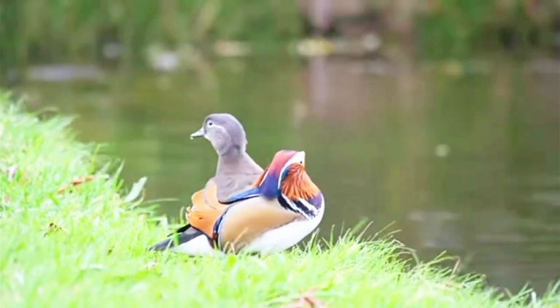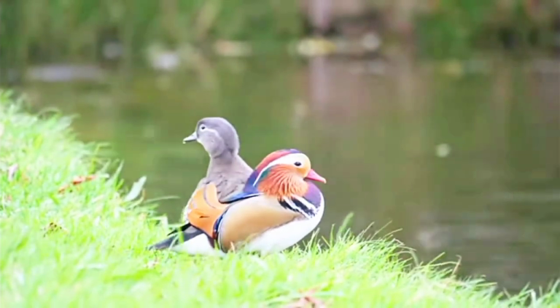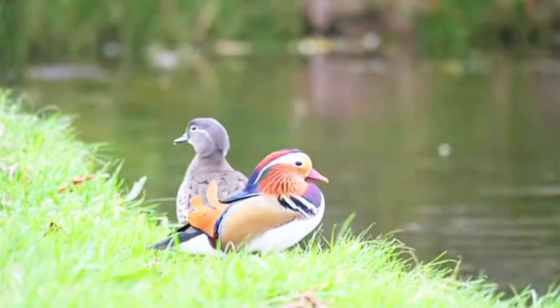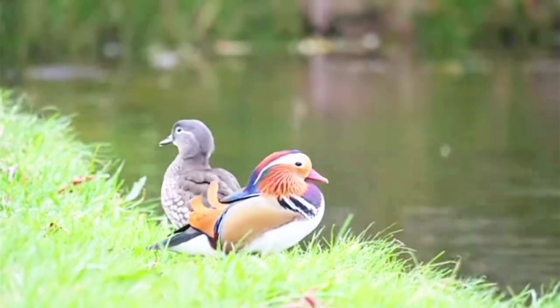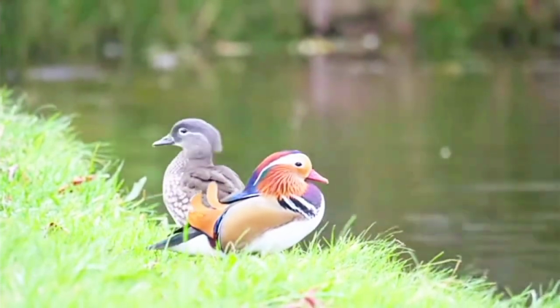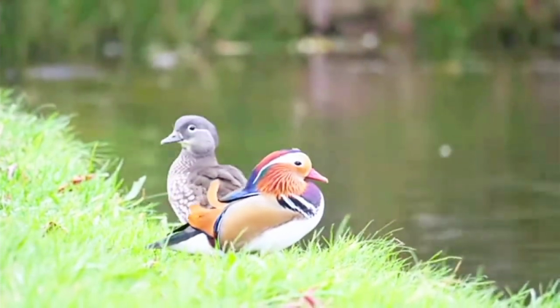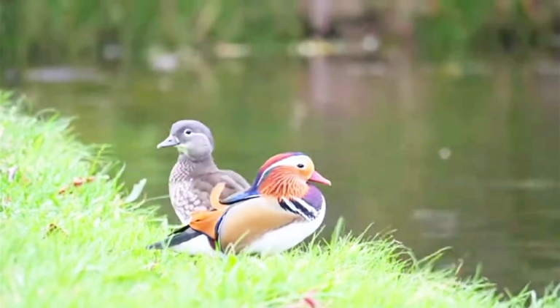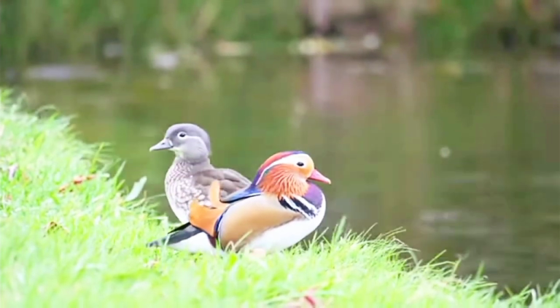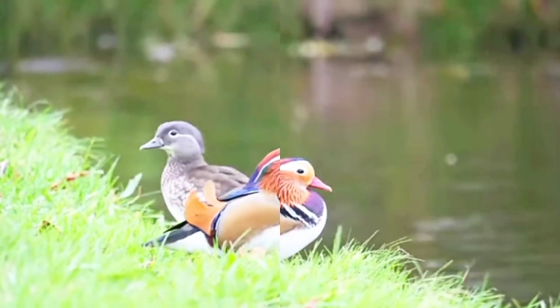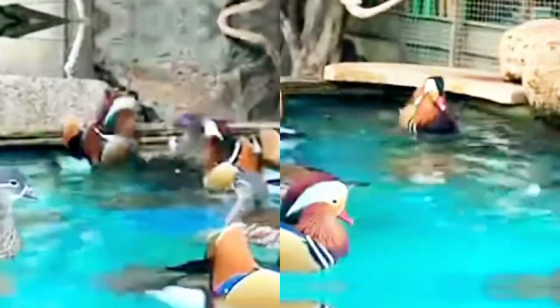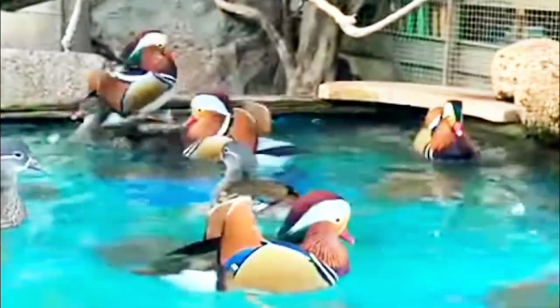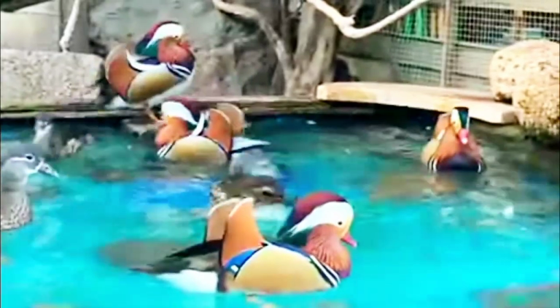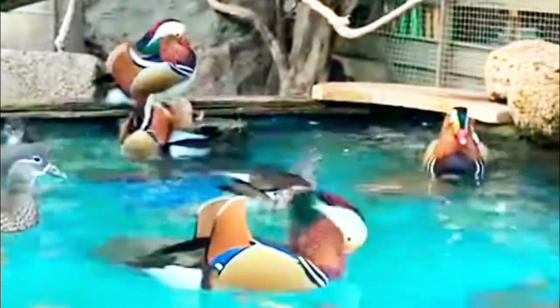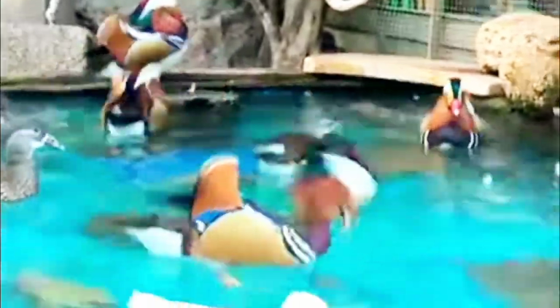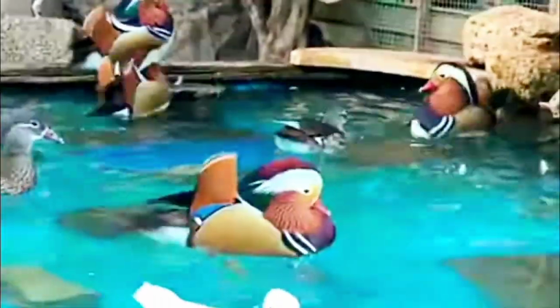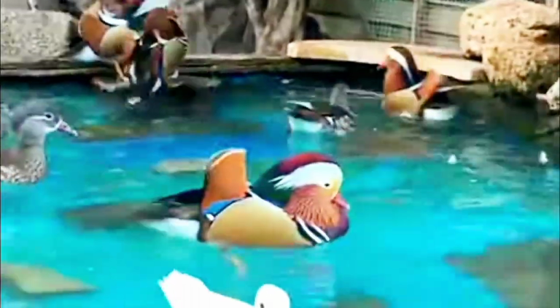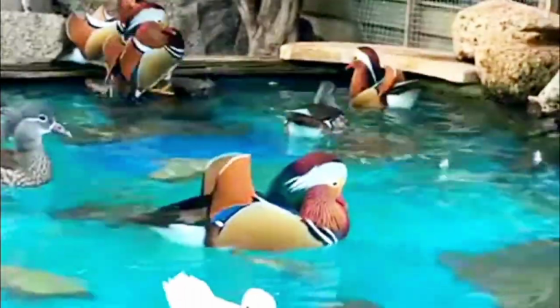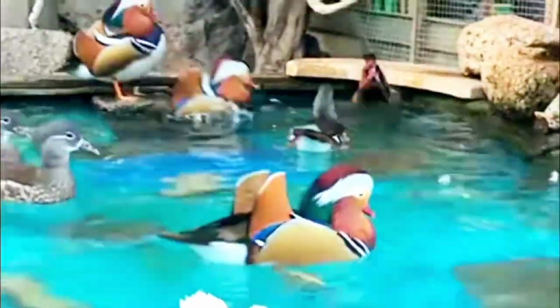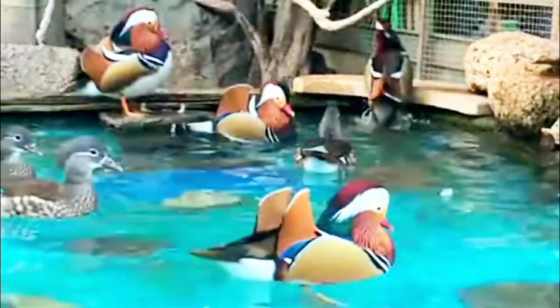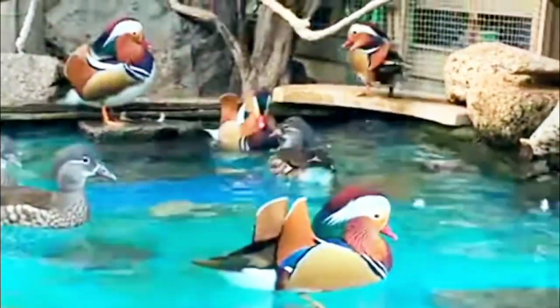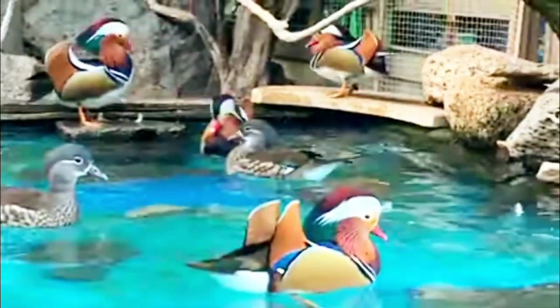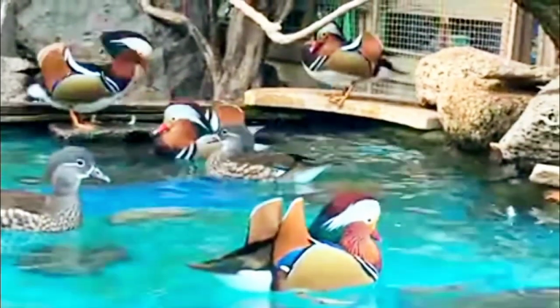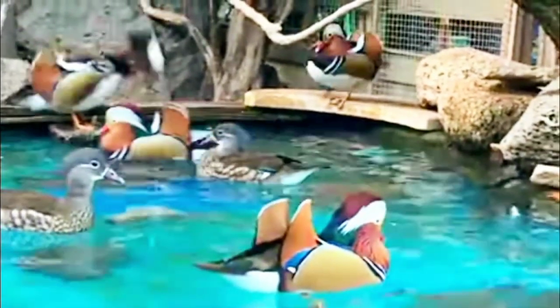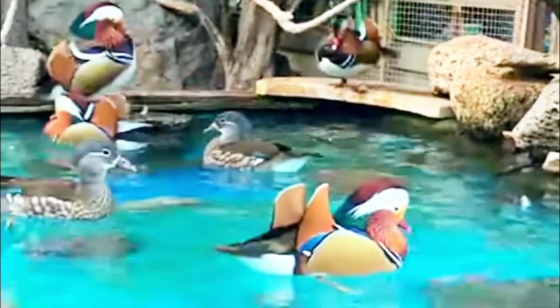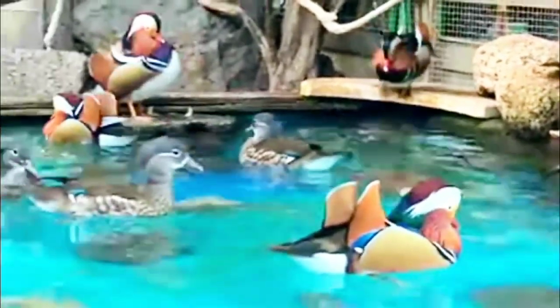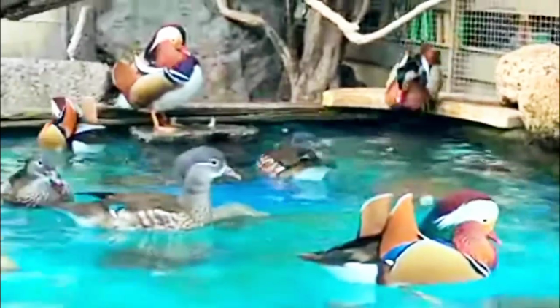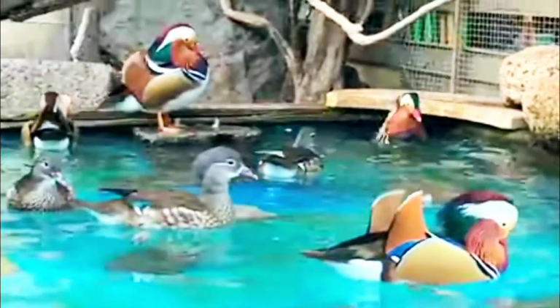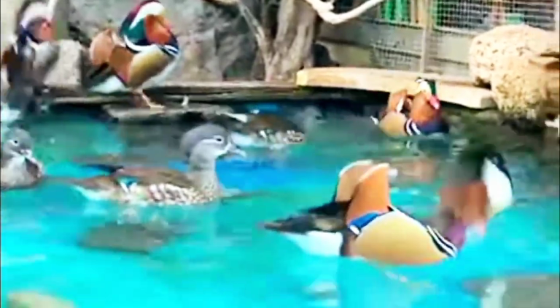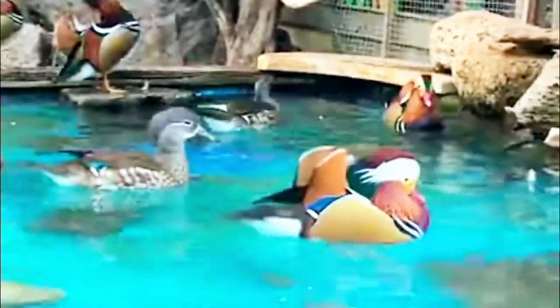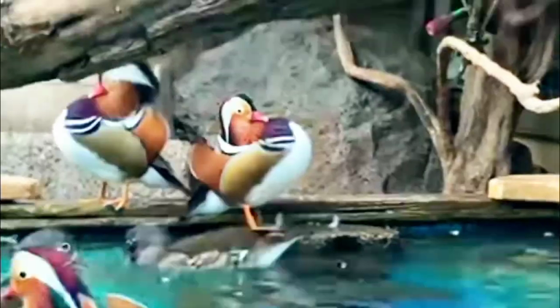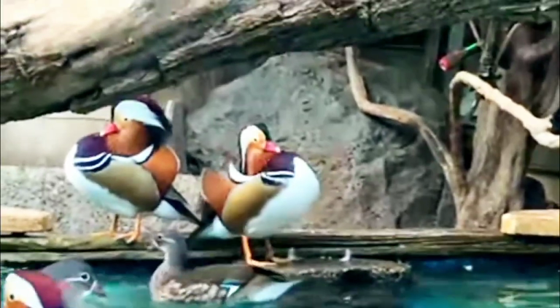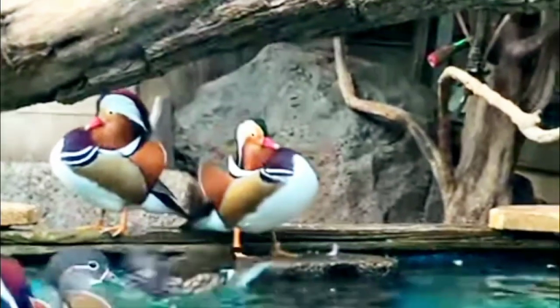Mainly found in pairs or singly, mandarin ducks will gather in larger flocks over the winter and perch readily in trees over water. They feed on a diet consisting of aquatic plants, insects, and small fish.